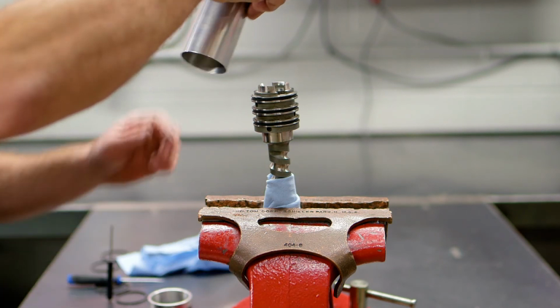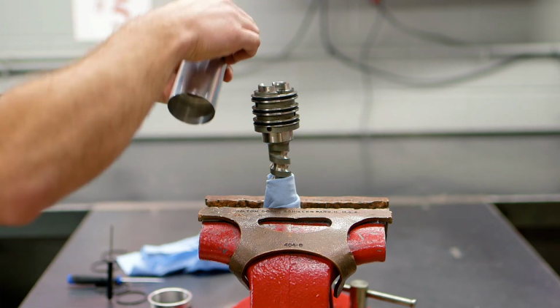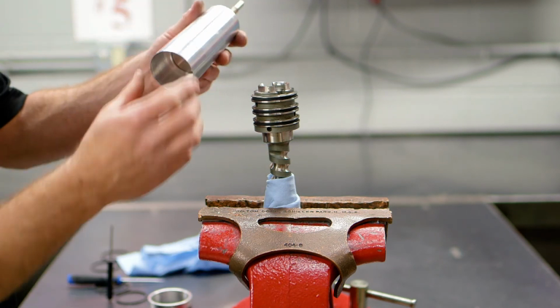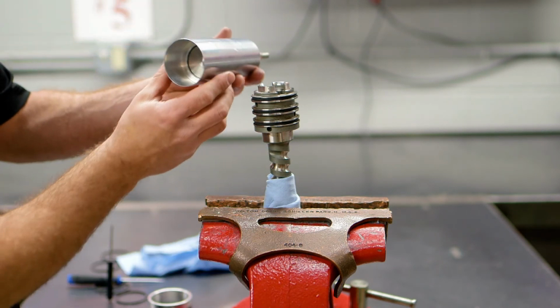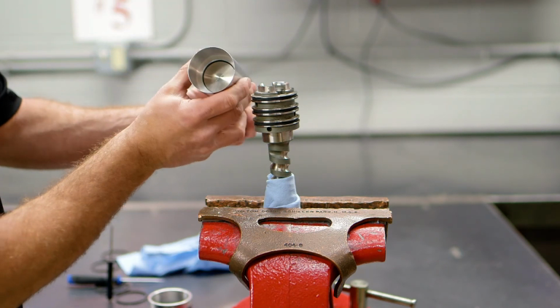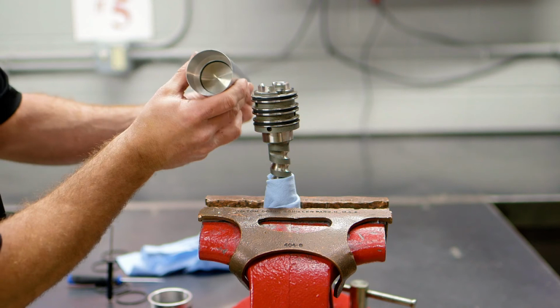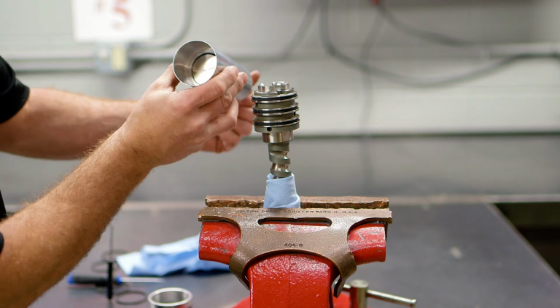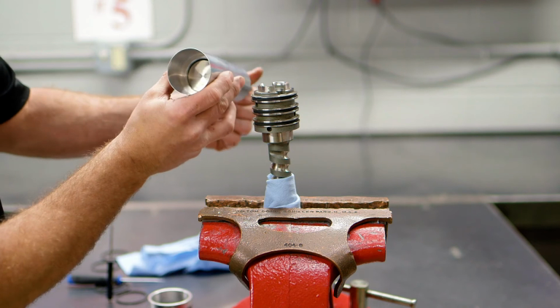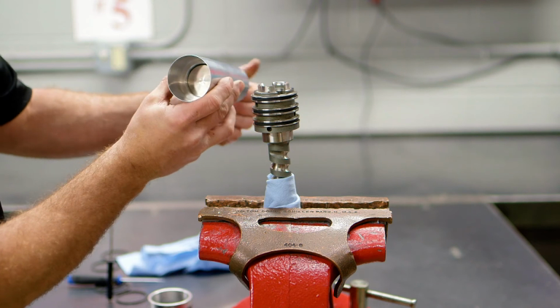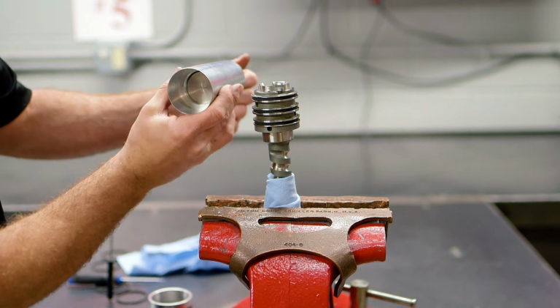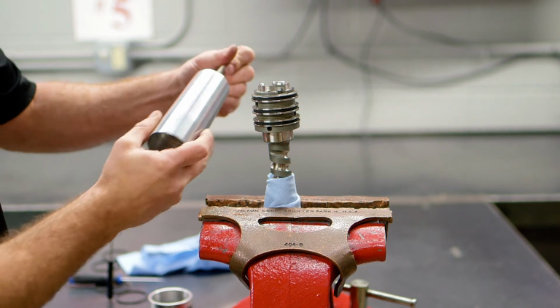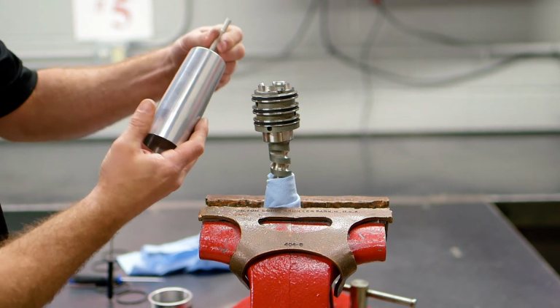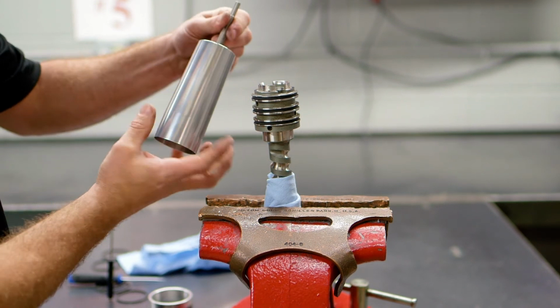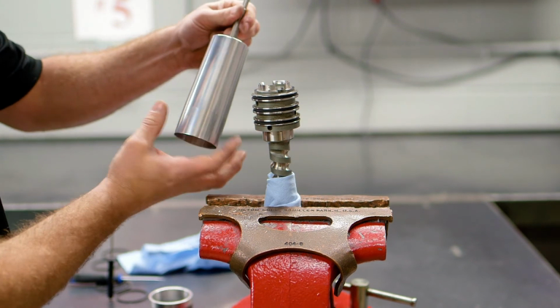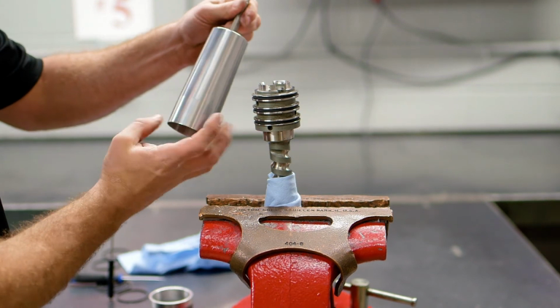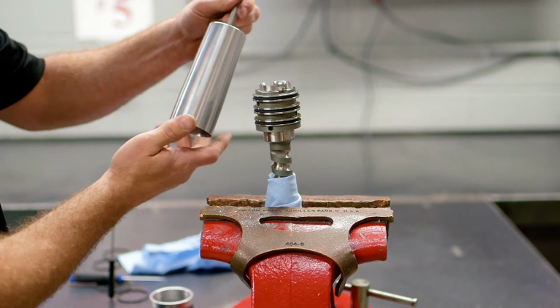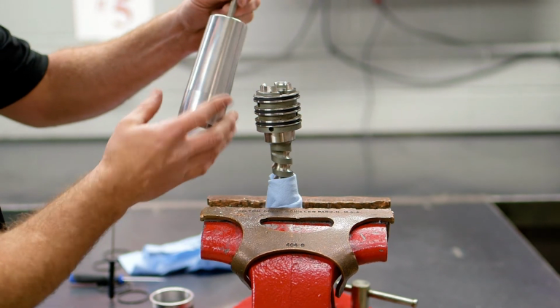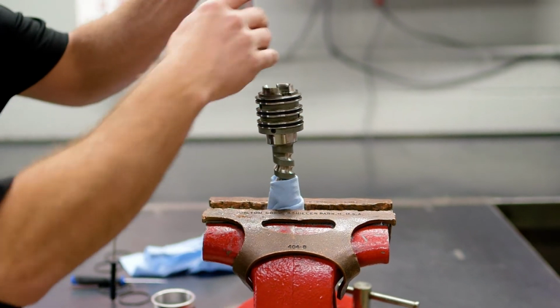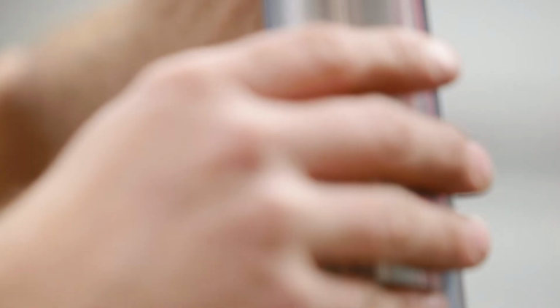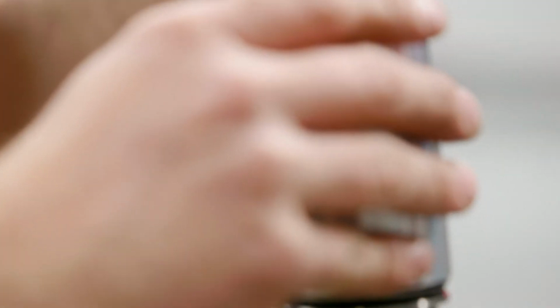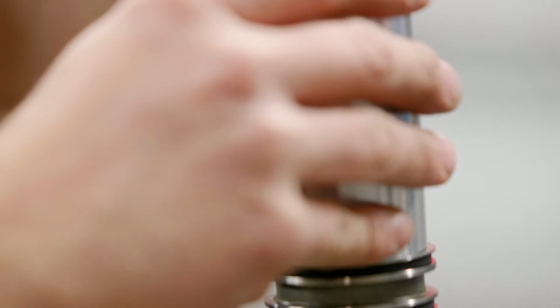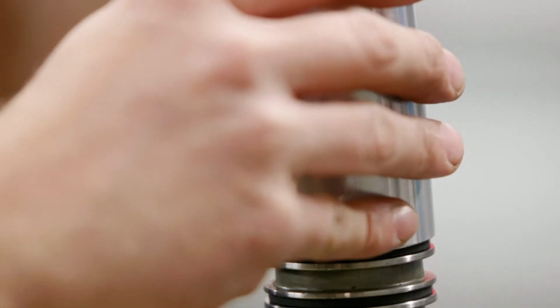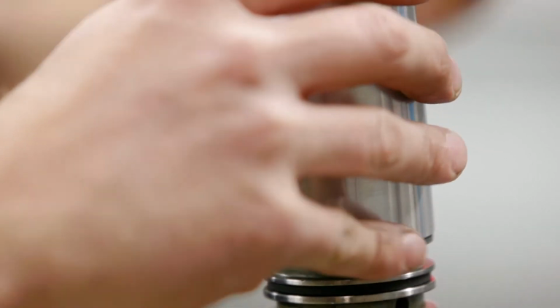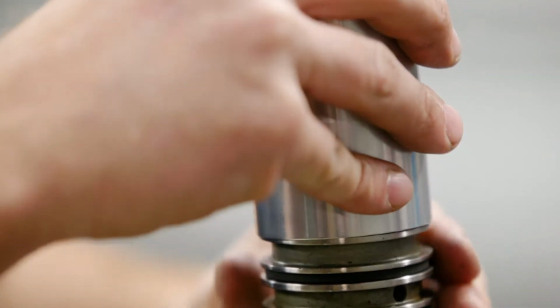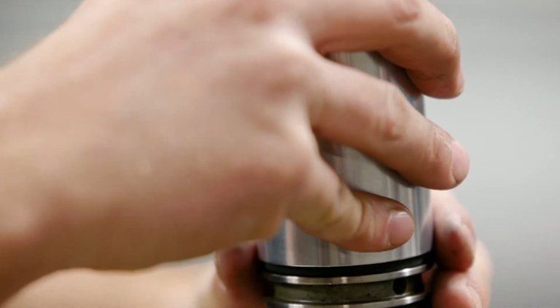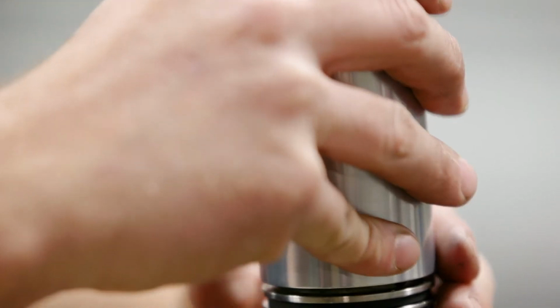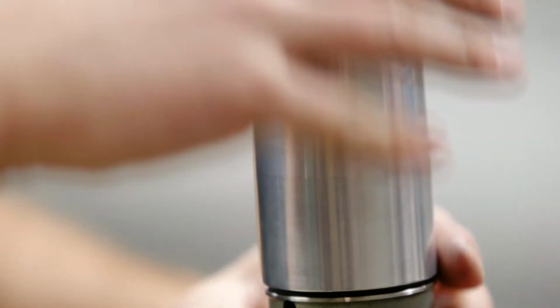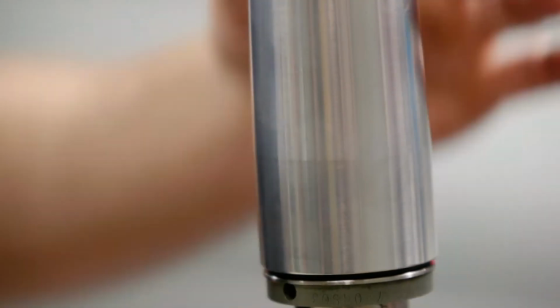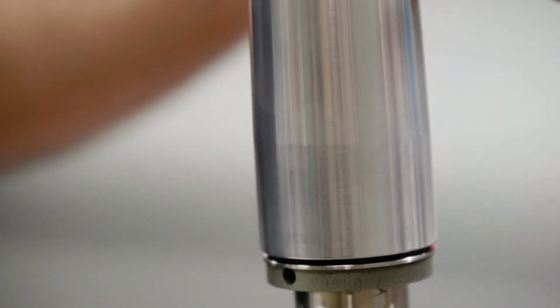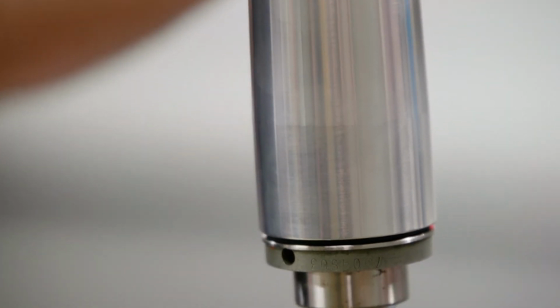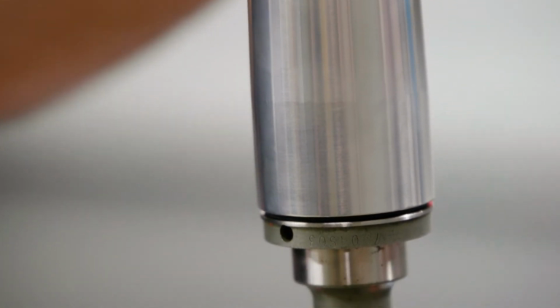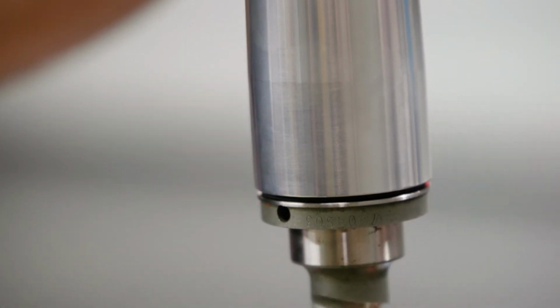Transtec's new adjustable installation tool aligns with the exact ring groove you wish to install. This tool has enough travel to be used before or after the torsion rod is installed.